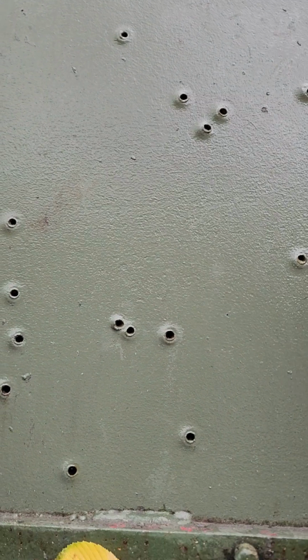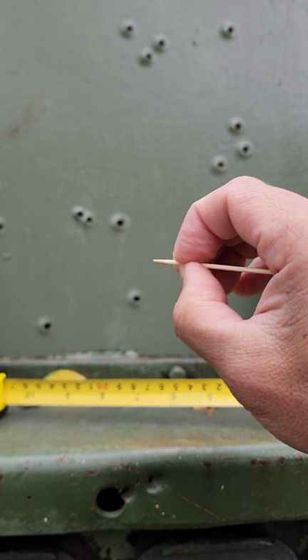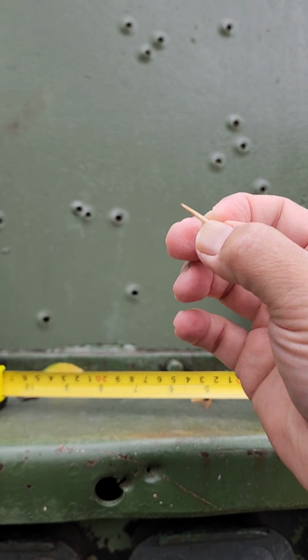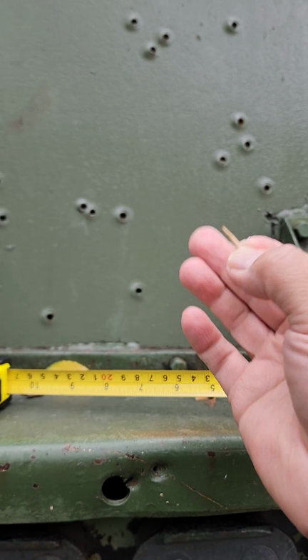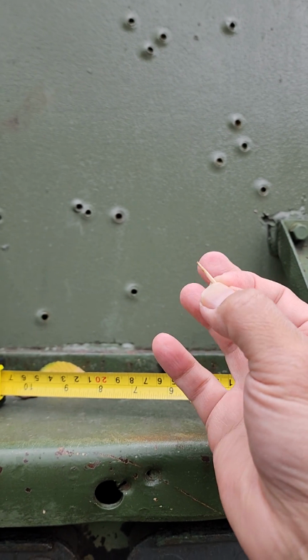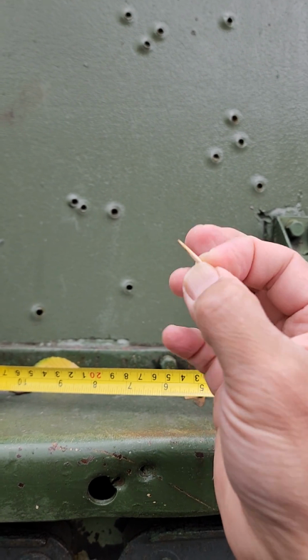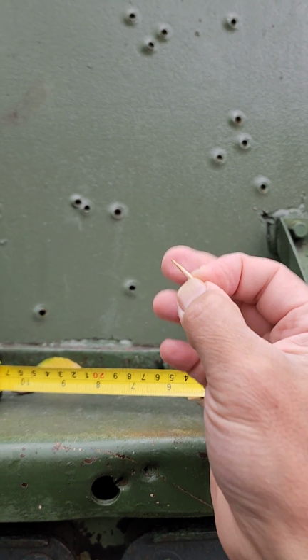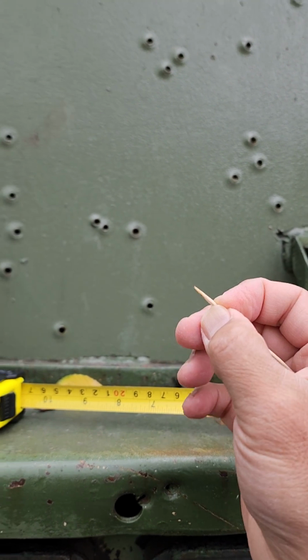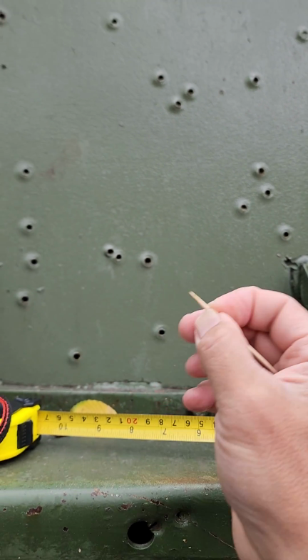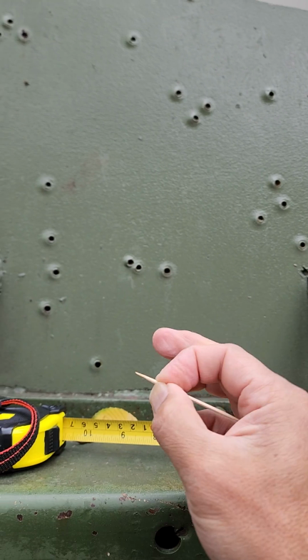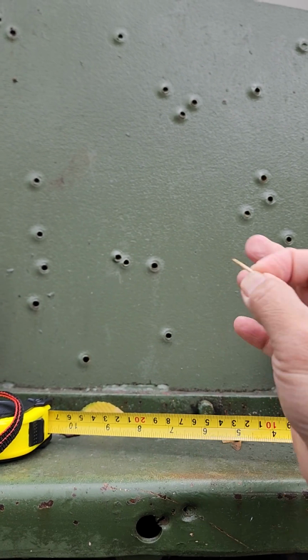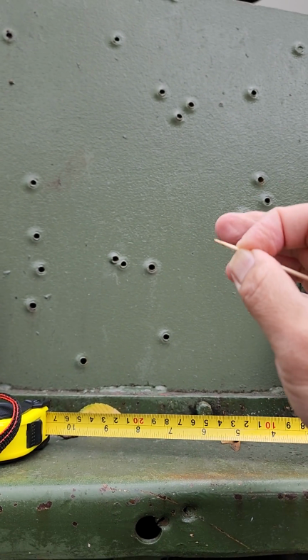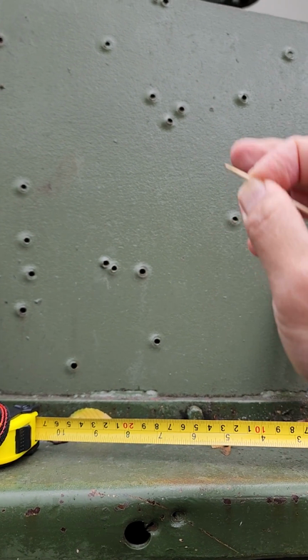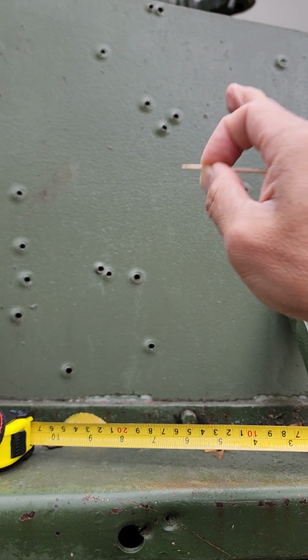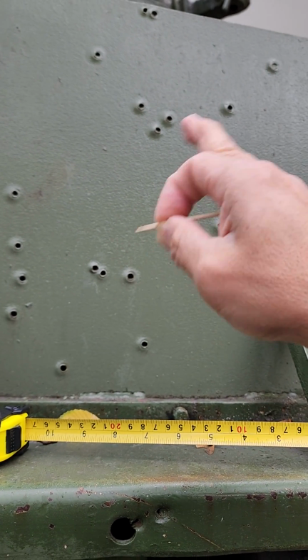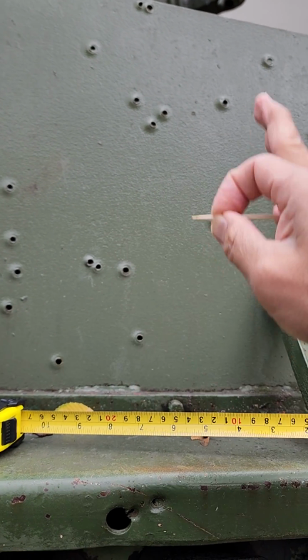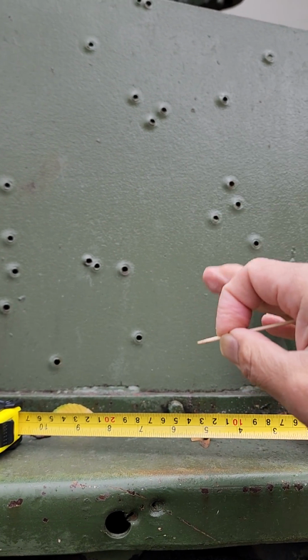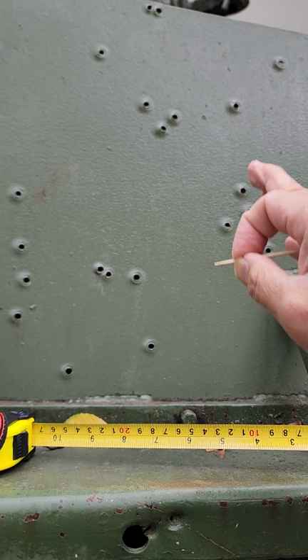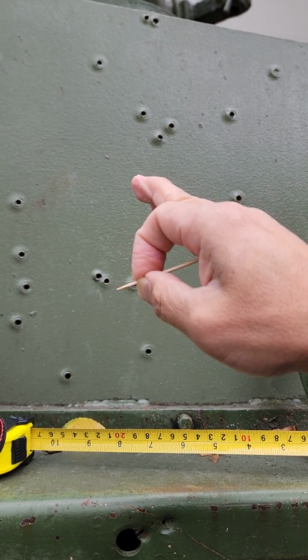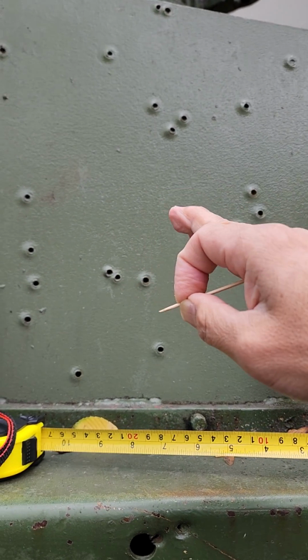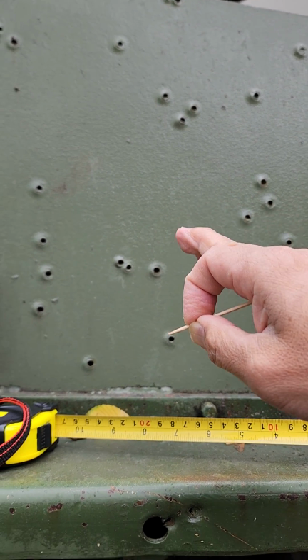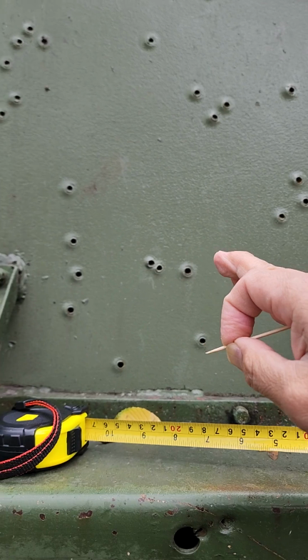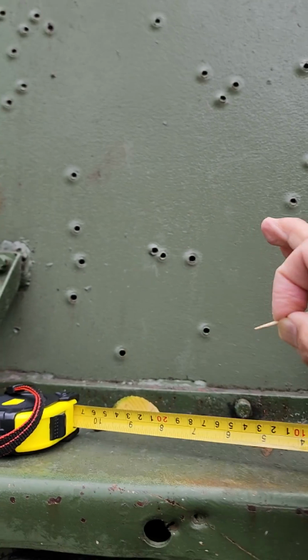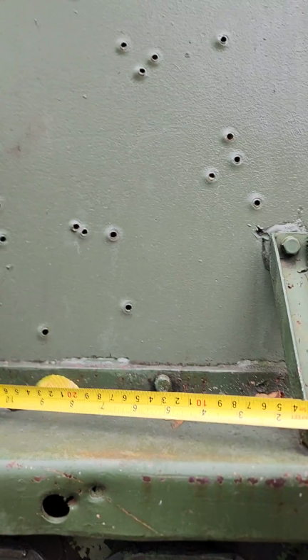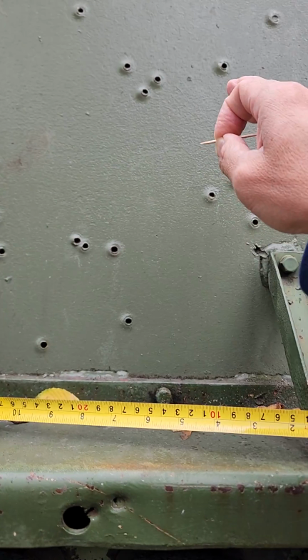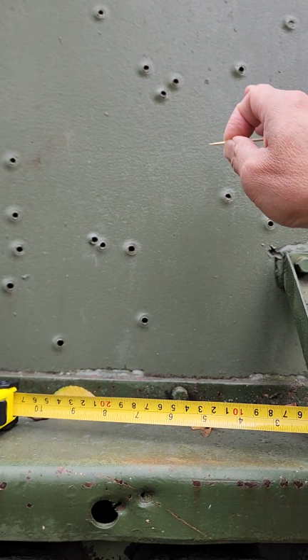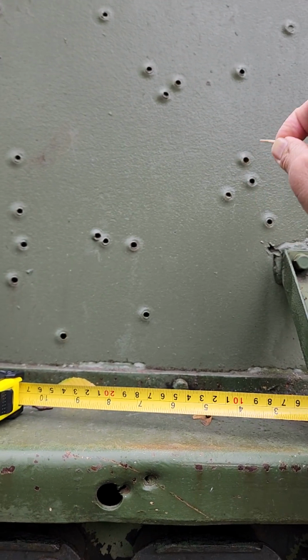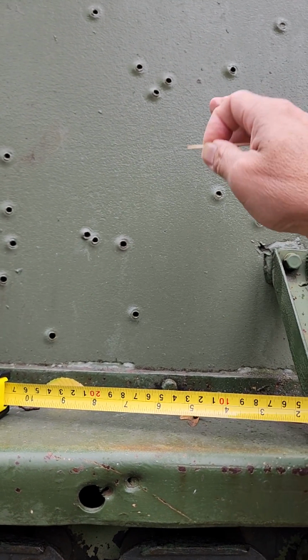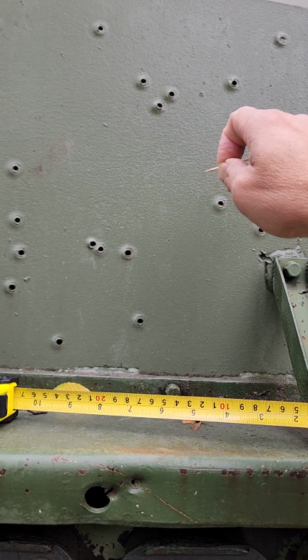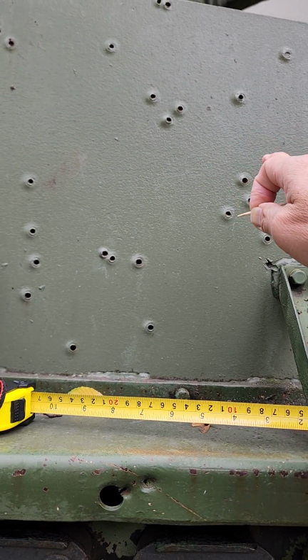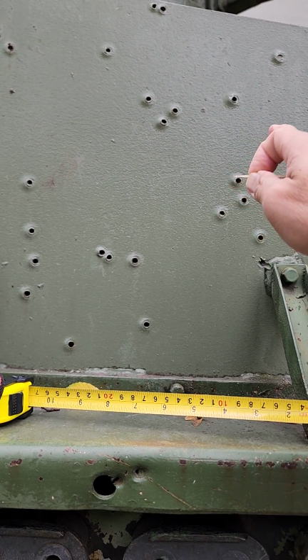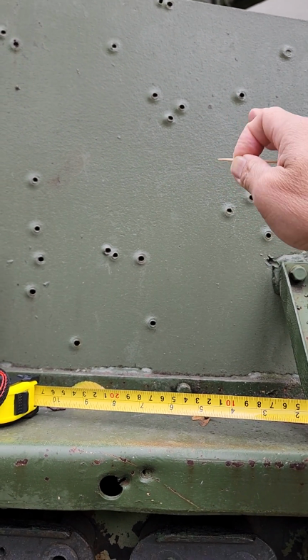I think based on the measurements that I did, what do you think guys is the story about these bullet holes on this side of the tank? Do you think the bullets that struck this side of the tank came from the same gun?